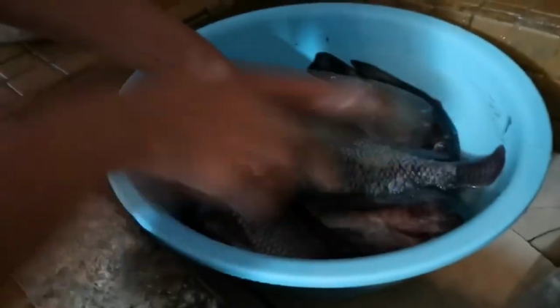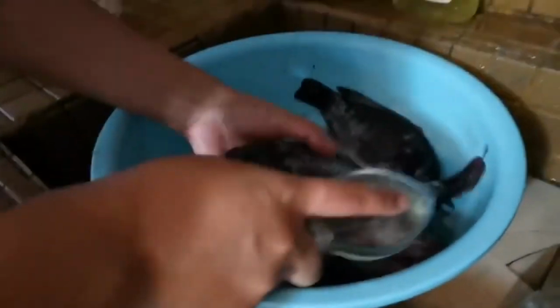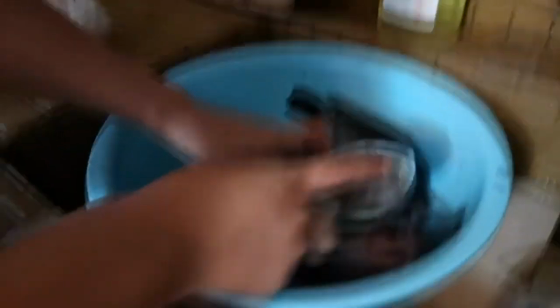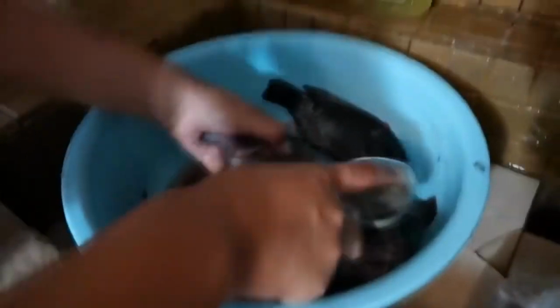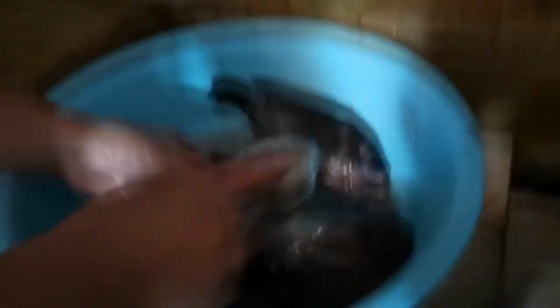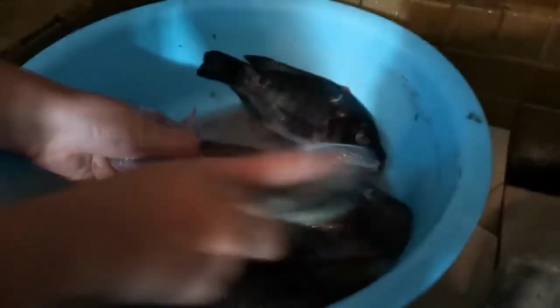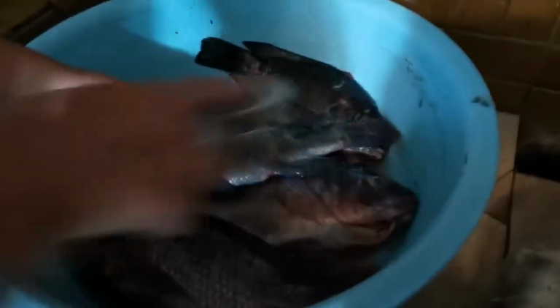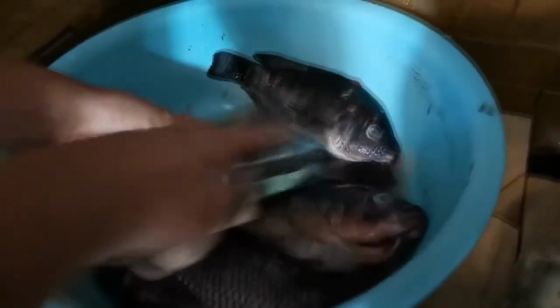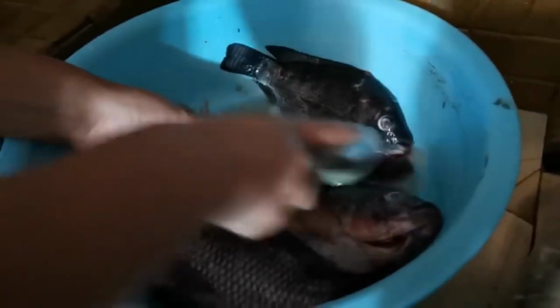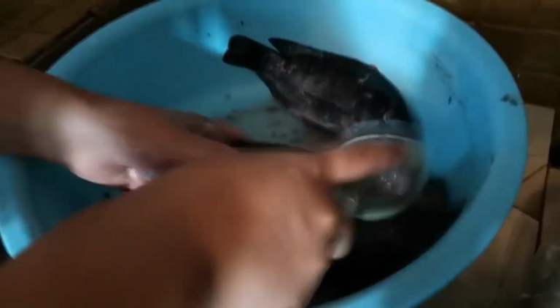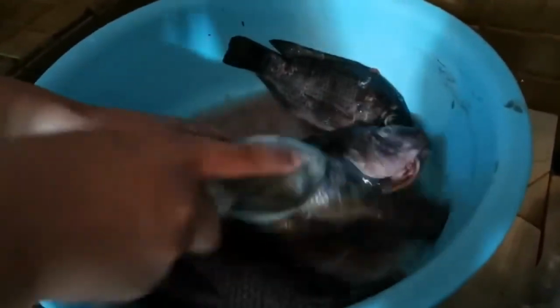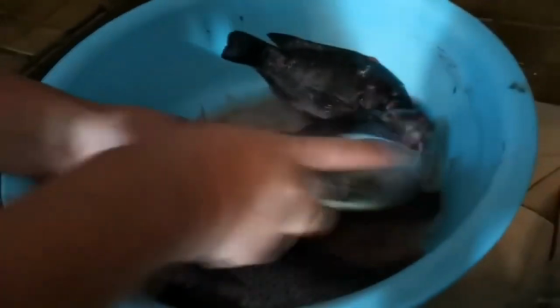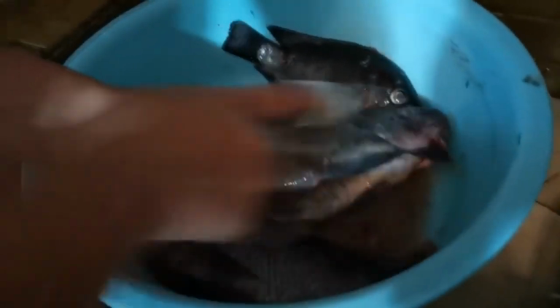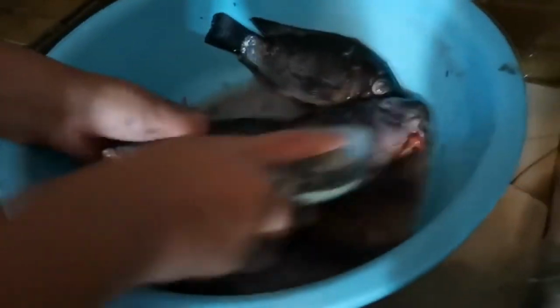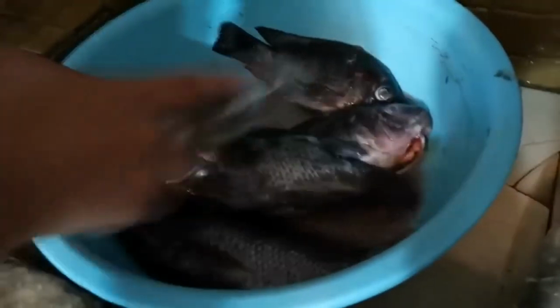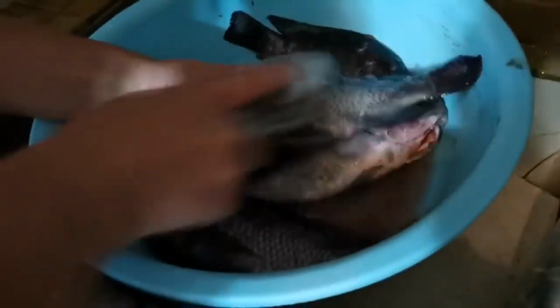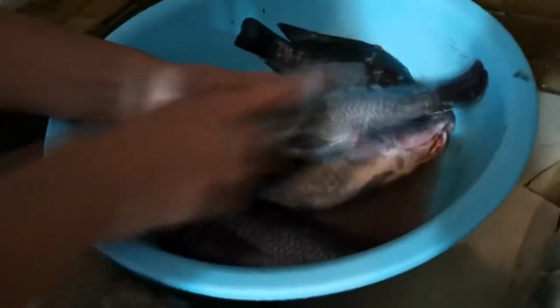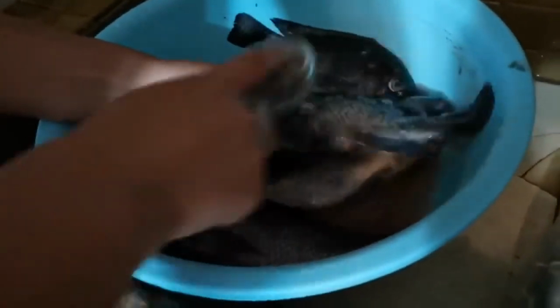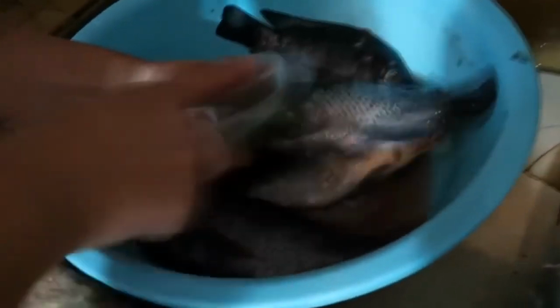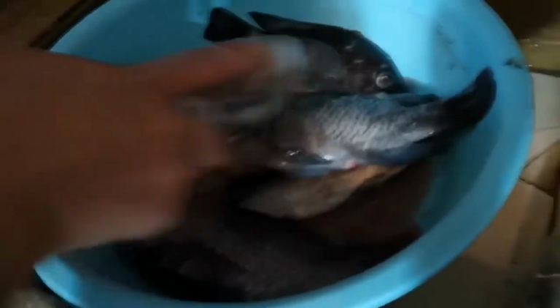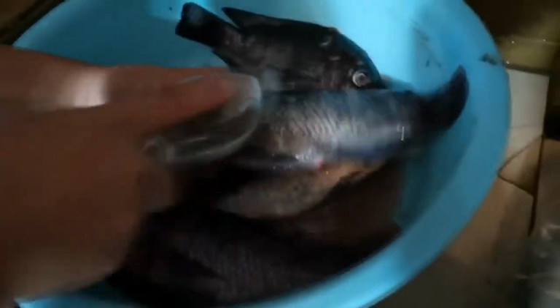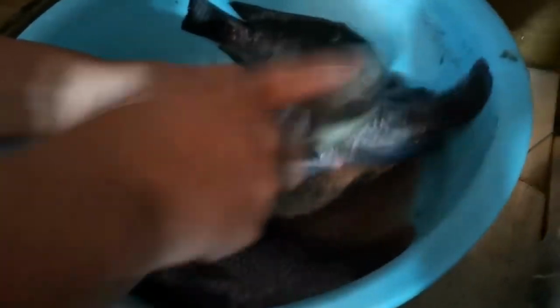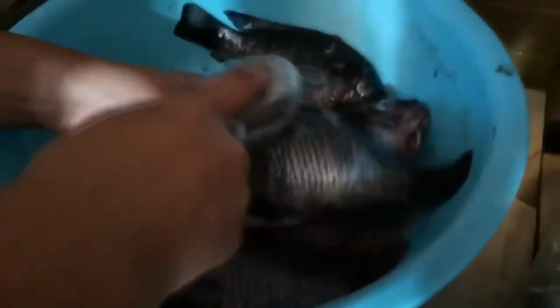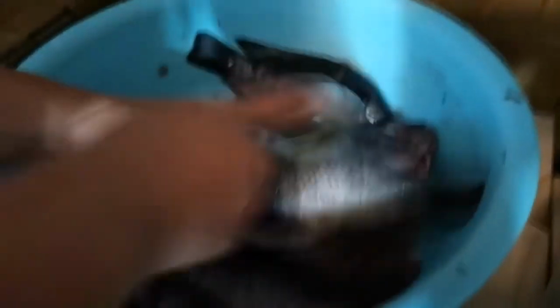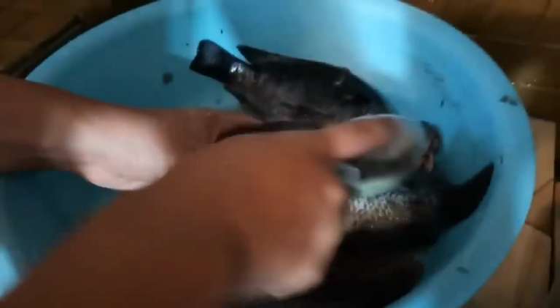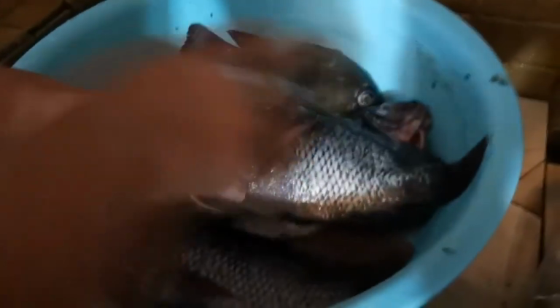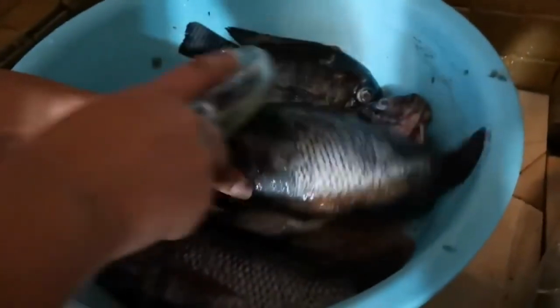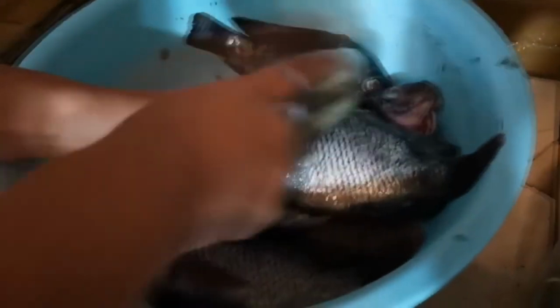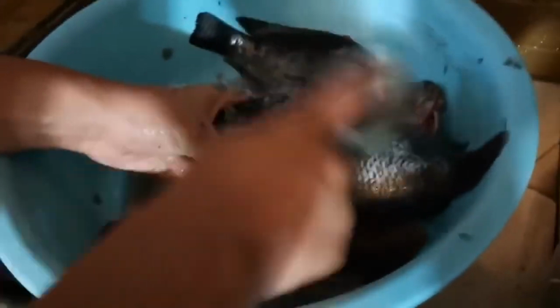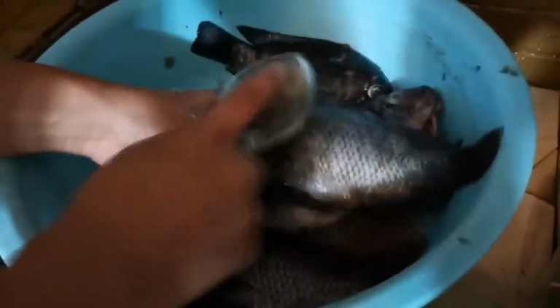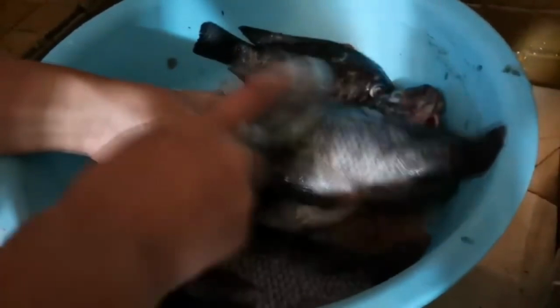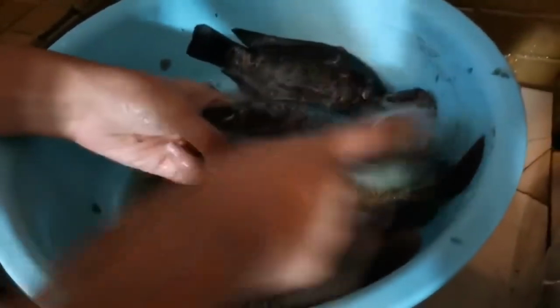Fish is a very hearty and tasty food, but cleaning it is not a pleasant thing to do. Luckily for the lazy and for those who don't eat fish just because of the smell, a genius thing has been invented — a plastic scraper with a container. As you have already guessed, this is where all the scales are collected.